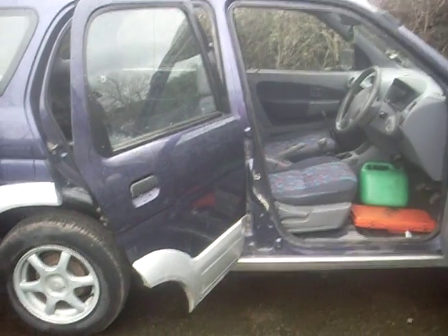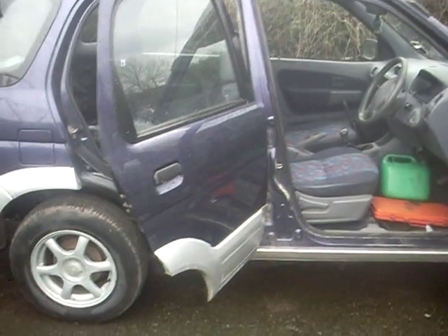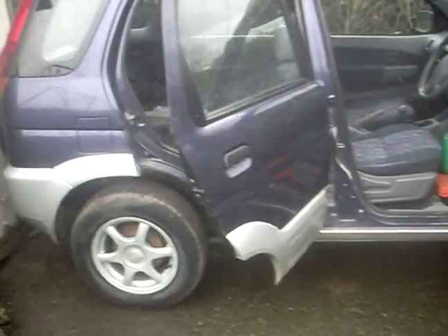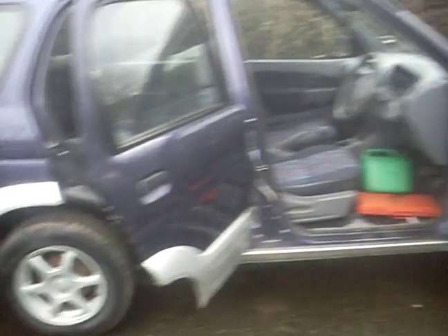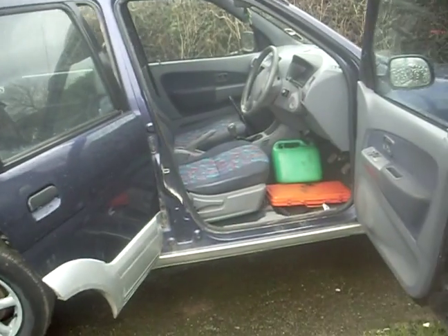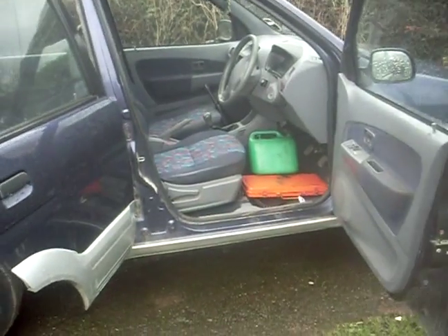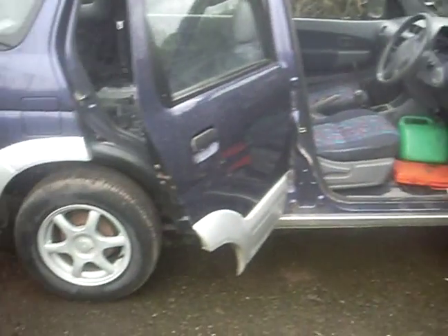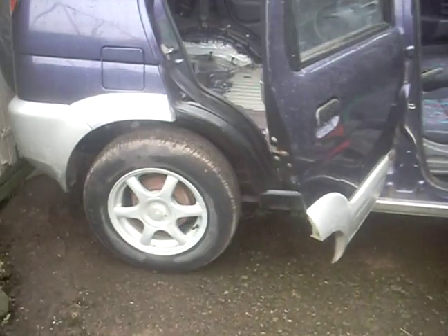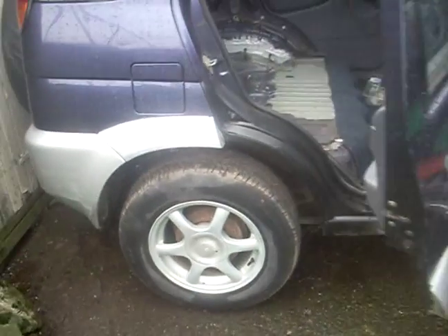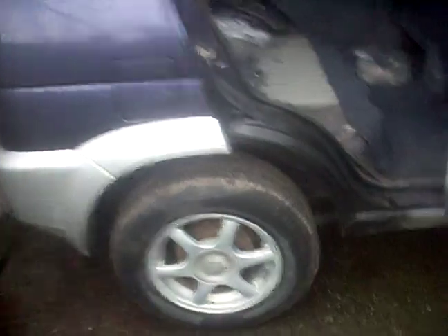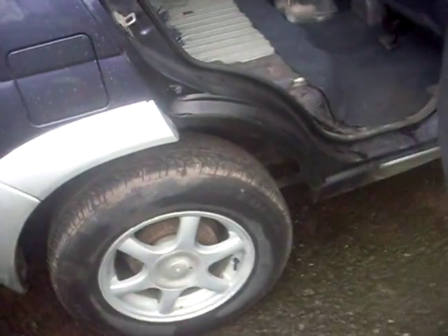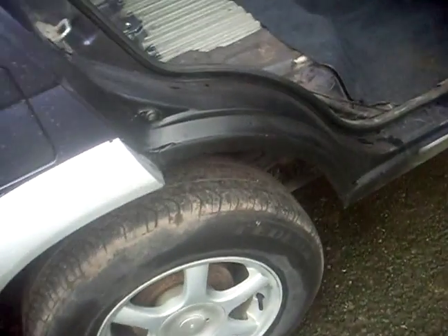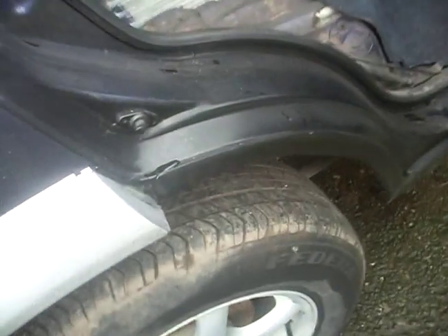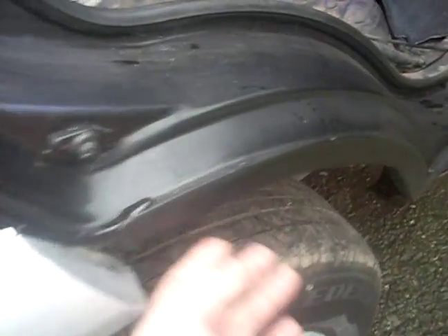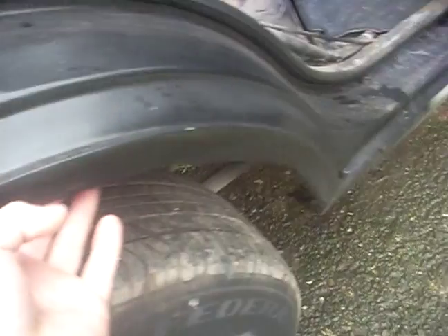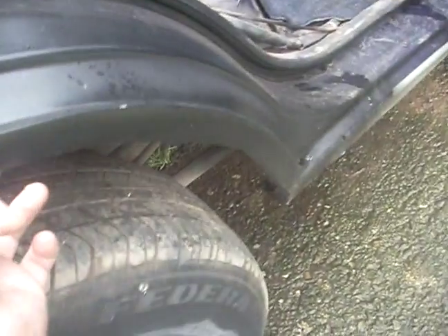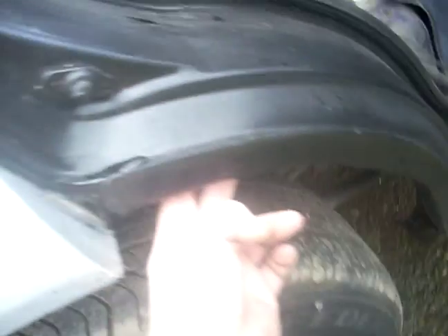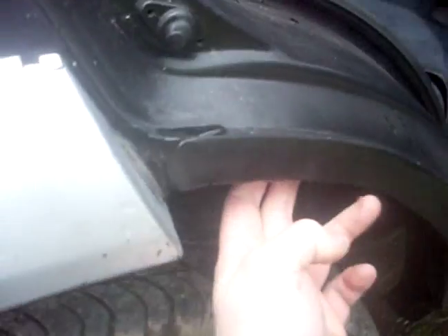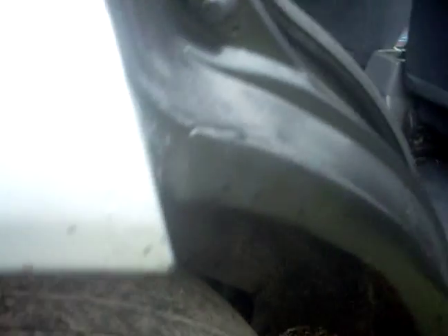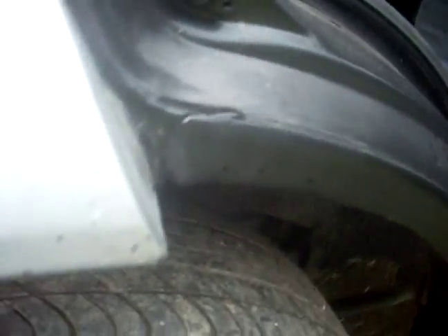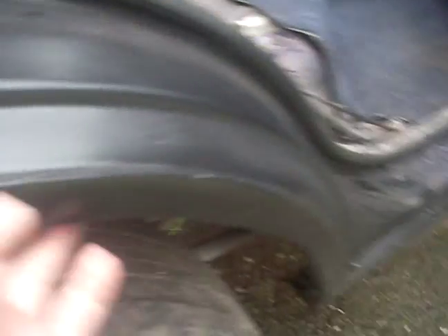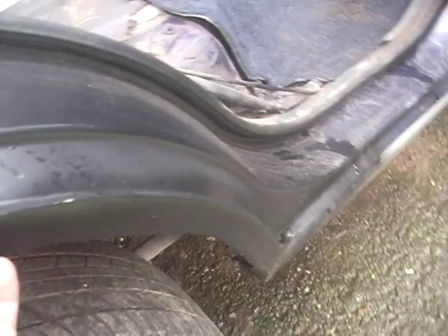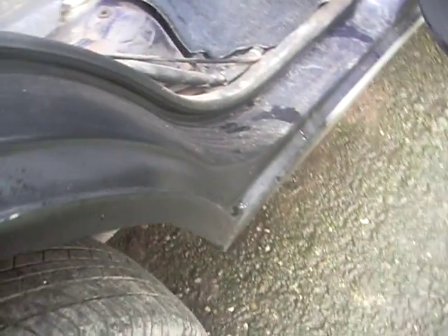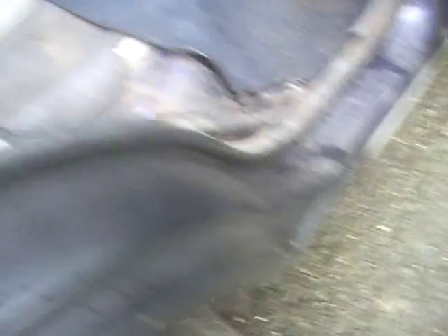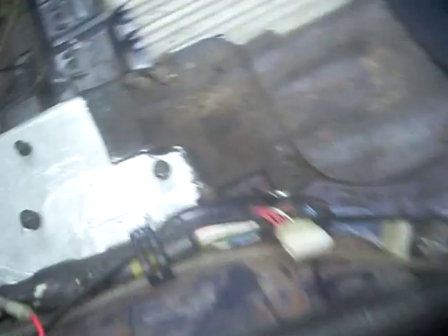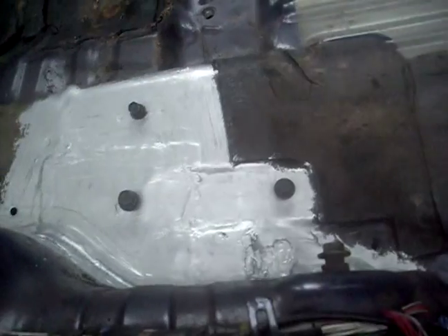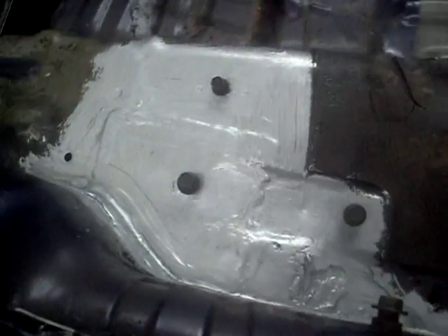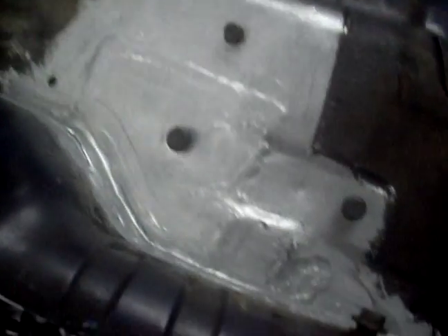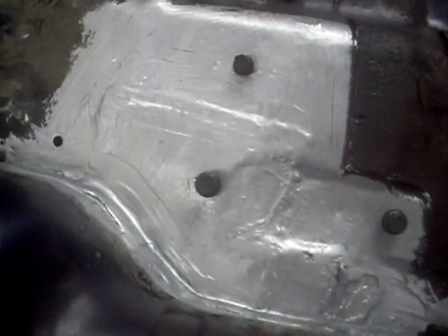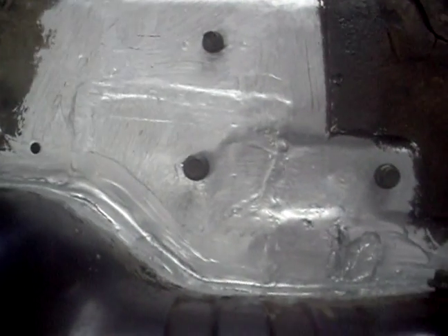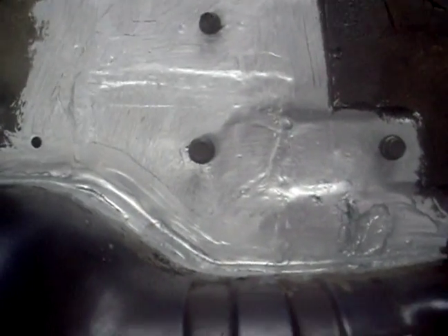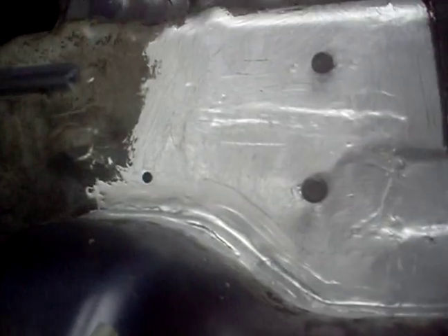Just a quick update on the Terios — the arches are all done now. Well, they were done last time but I forgot to show you them. New arches, where the seatbelts bolt down in the boot.